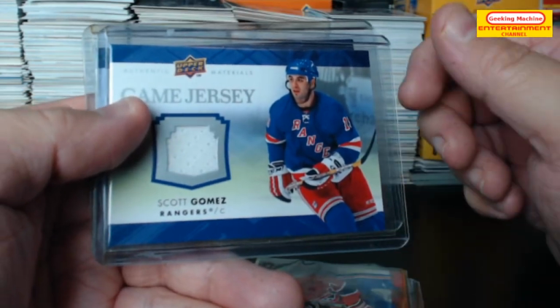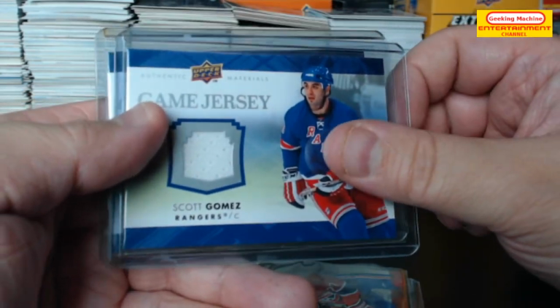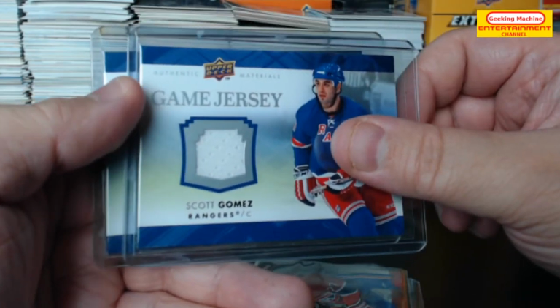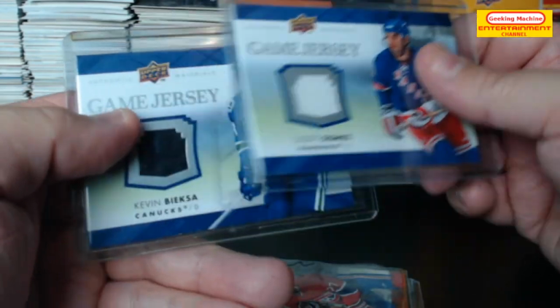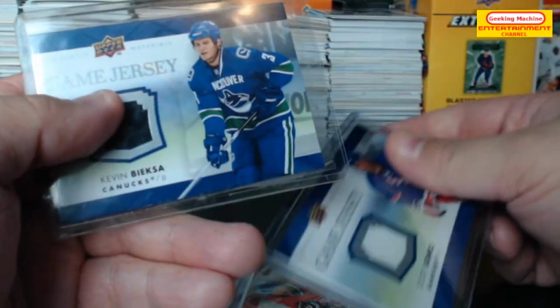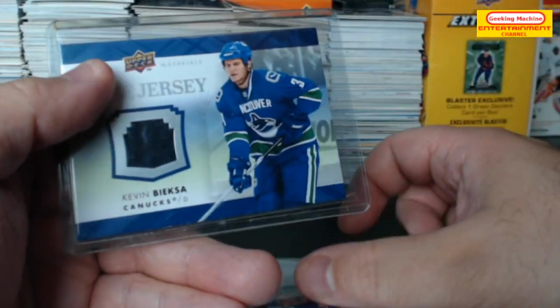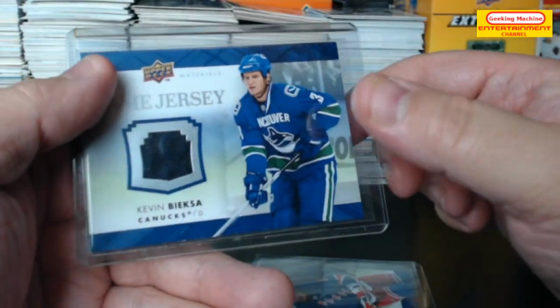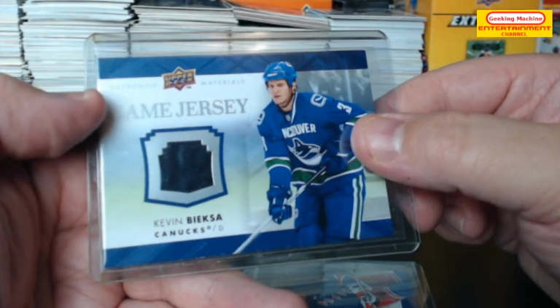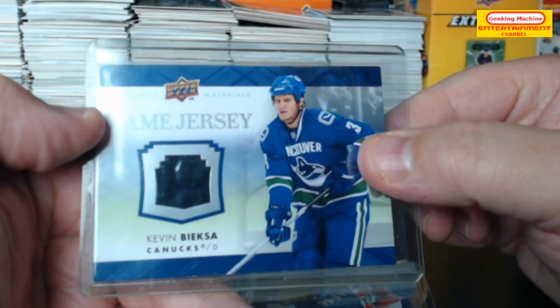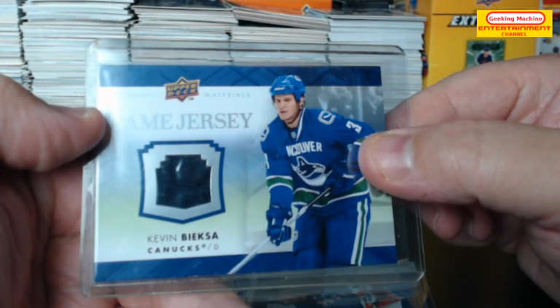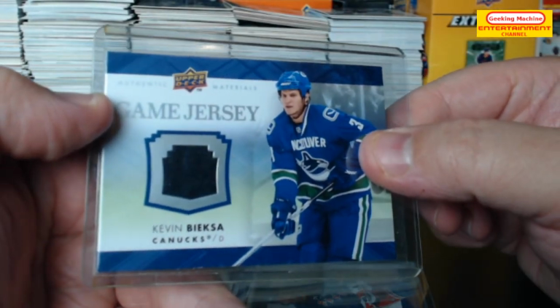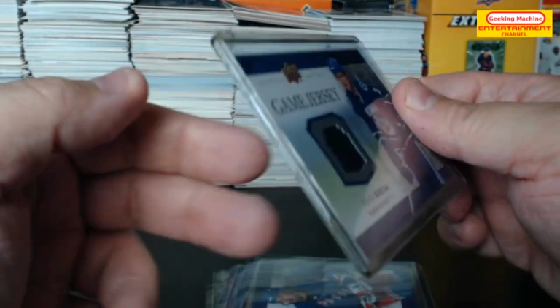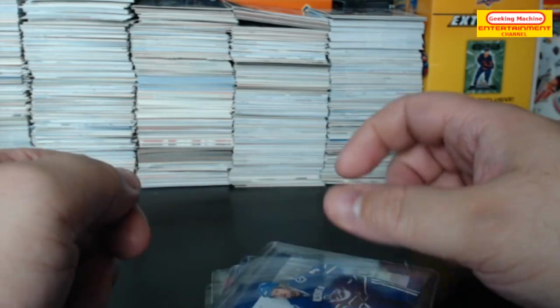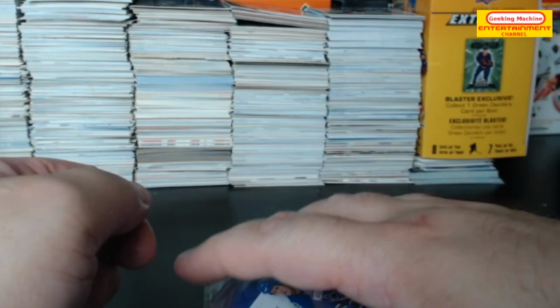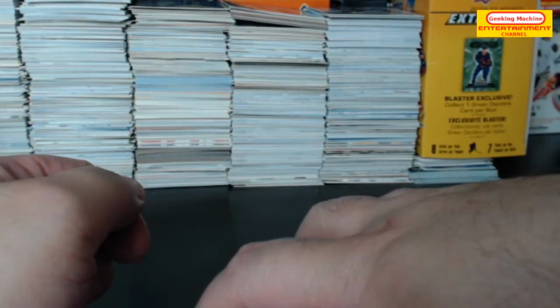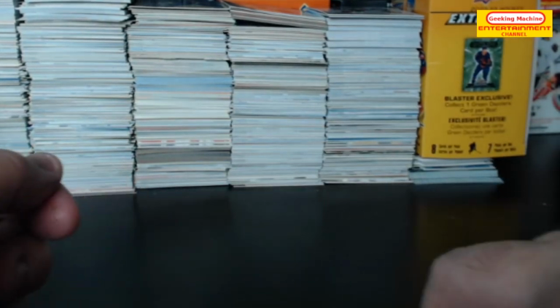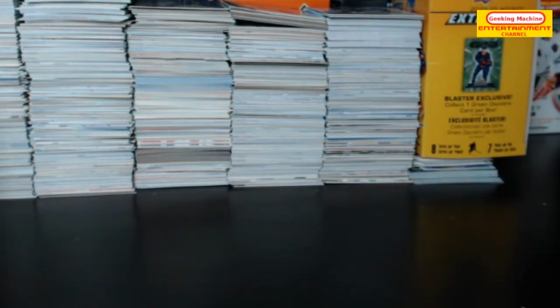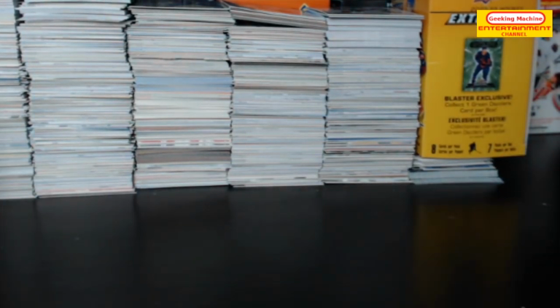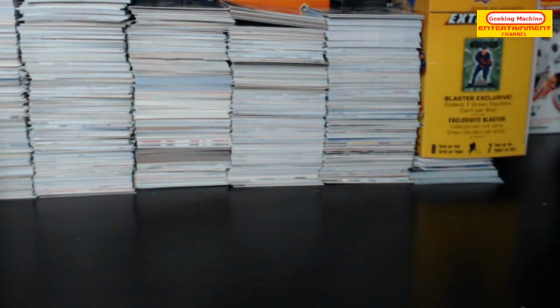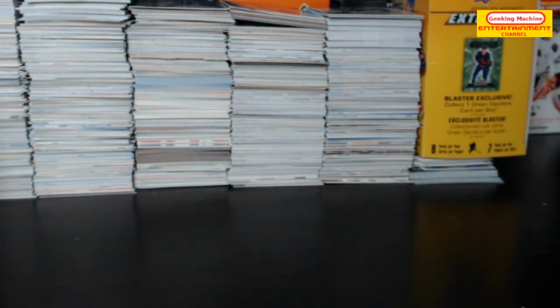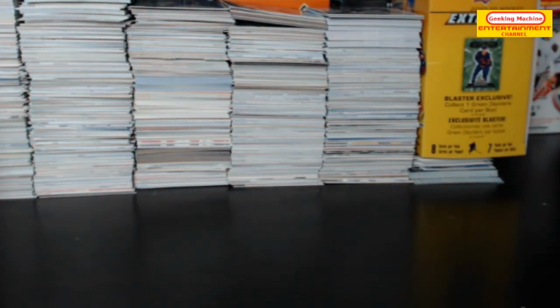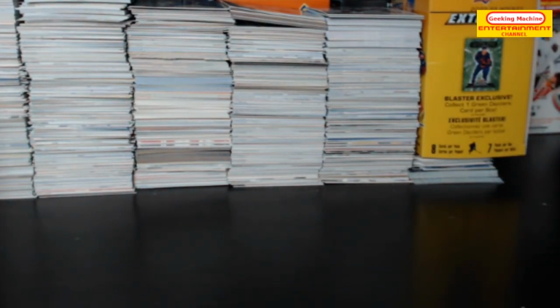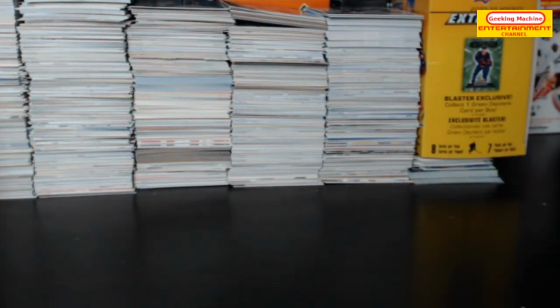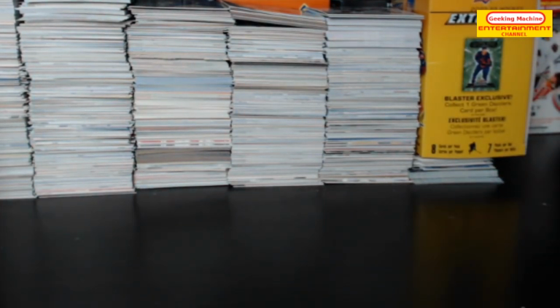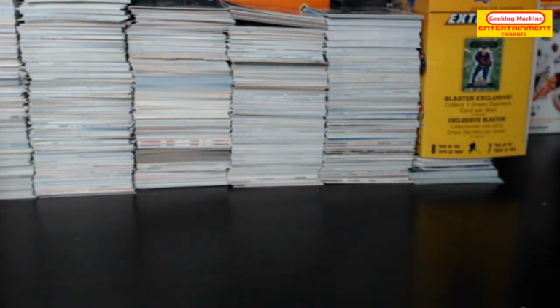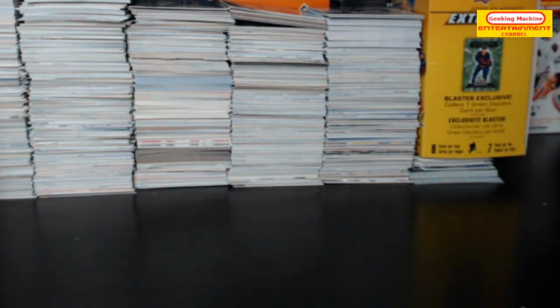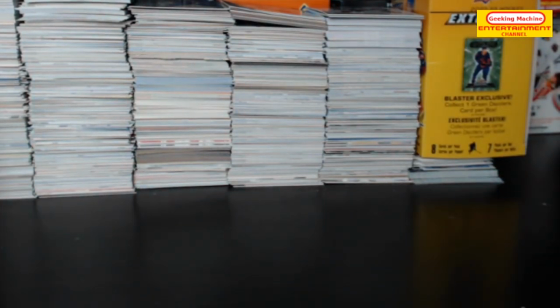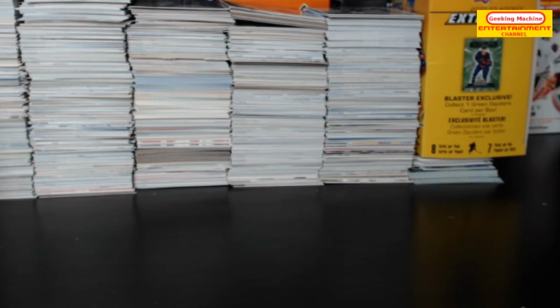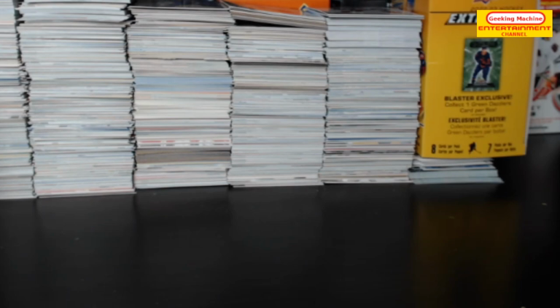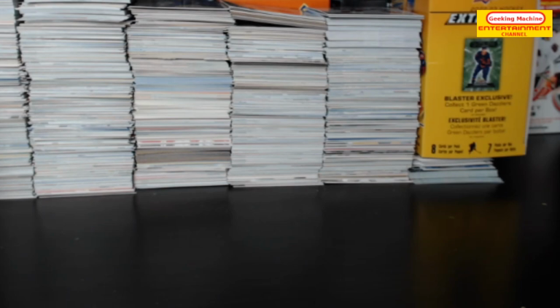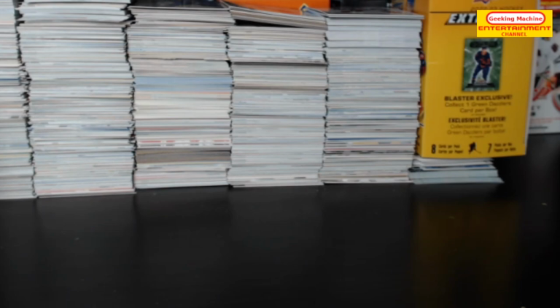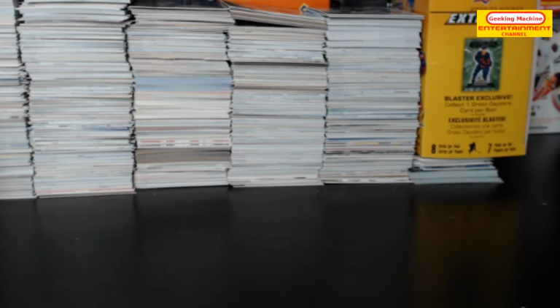Scott Gomez, Kevin Bieska. Alright, that is it for today's batch, so I will be right back with the highlights of today's break.